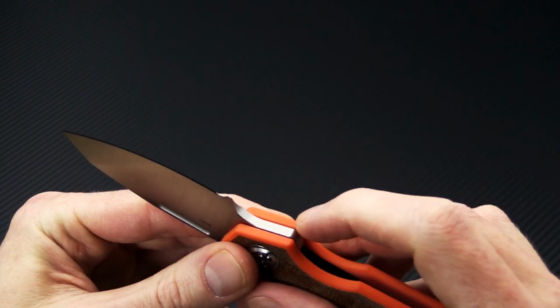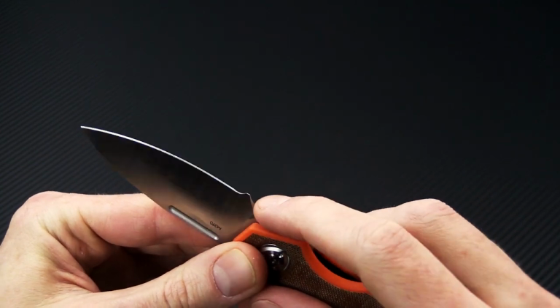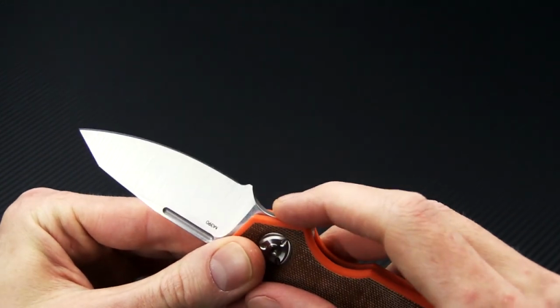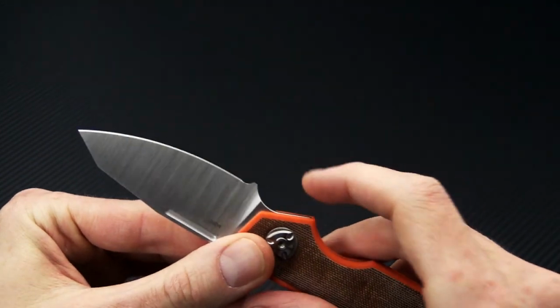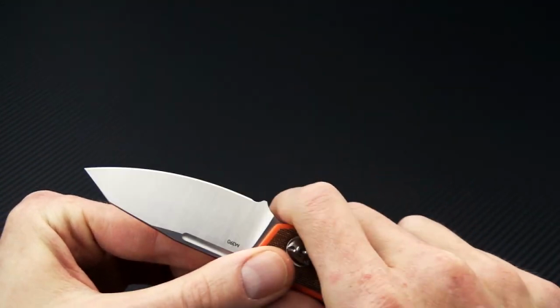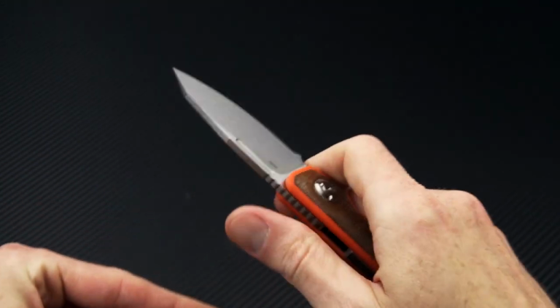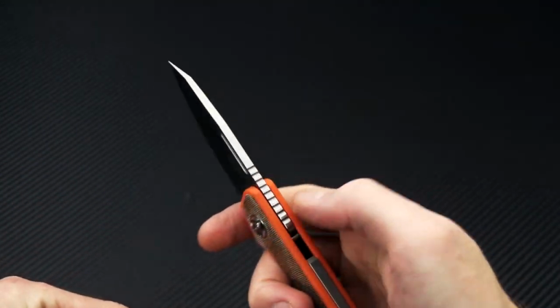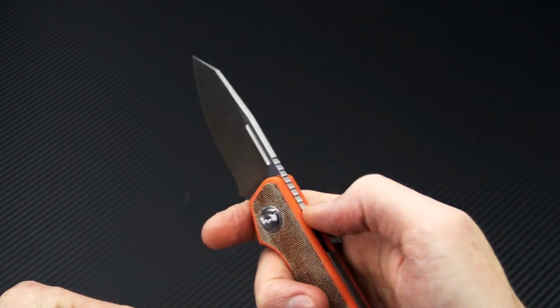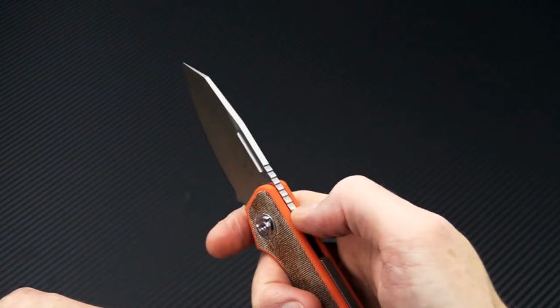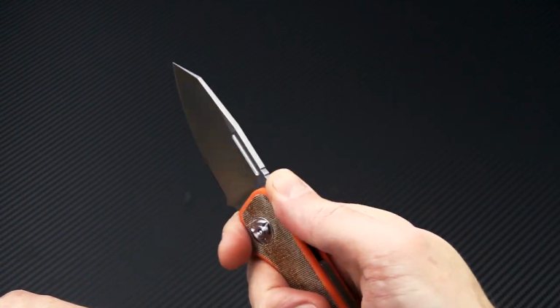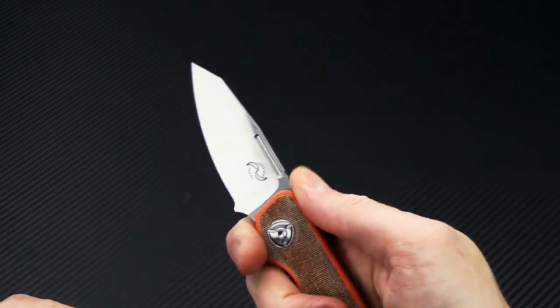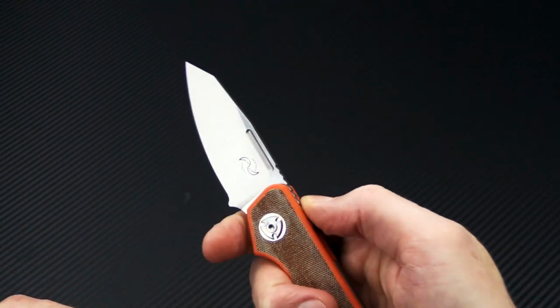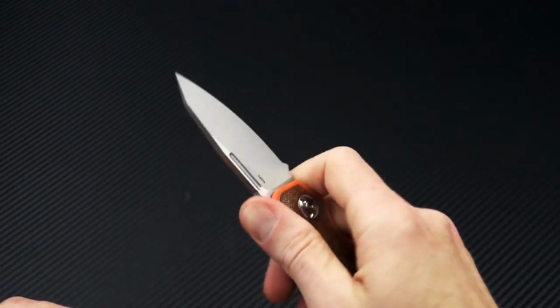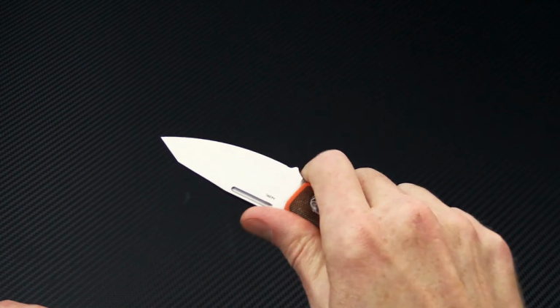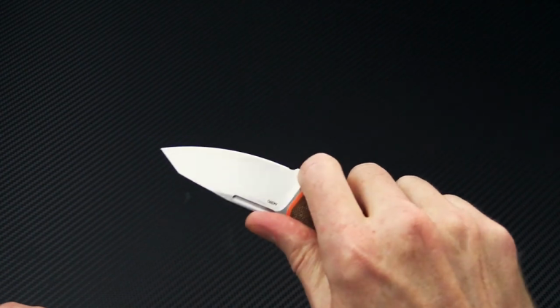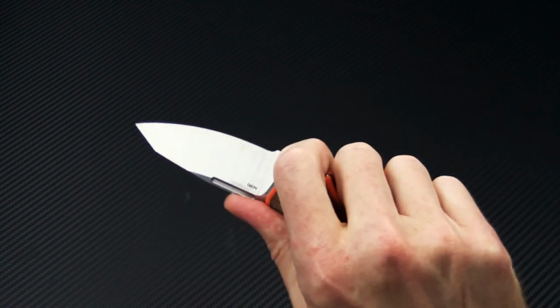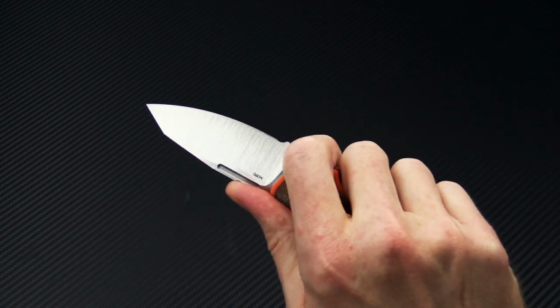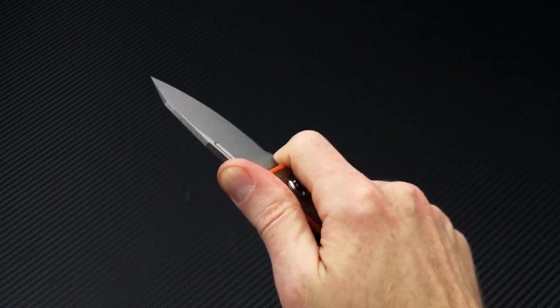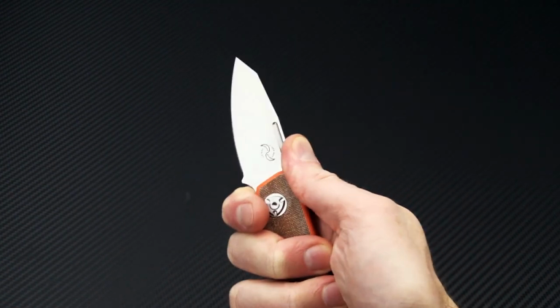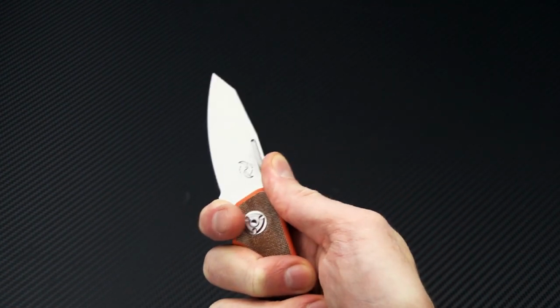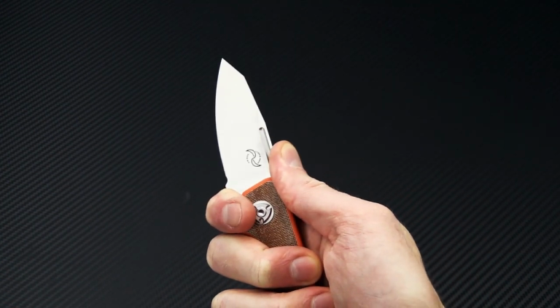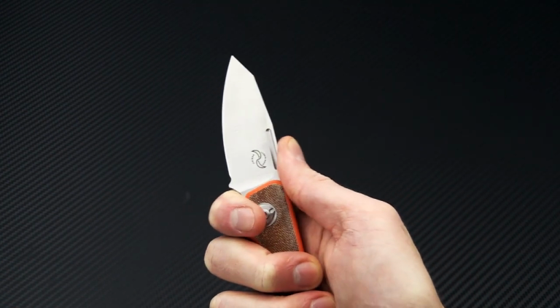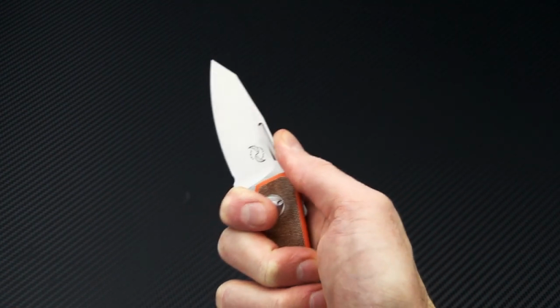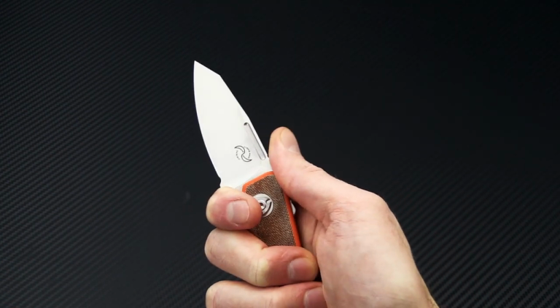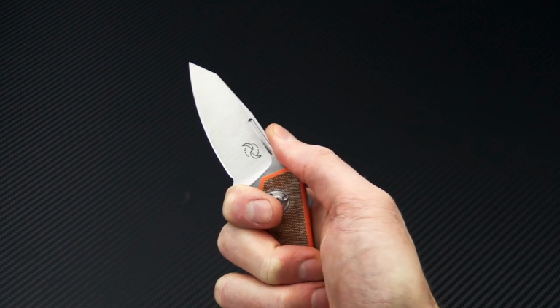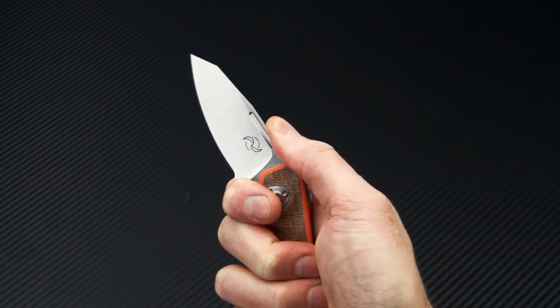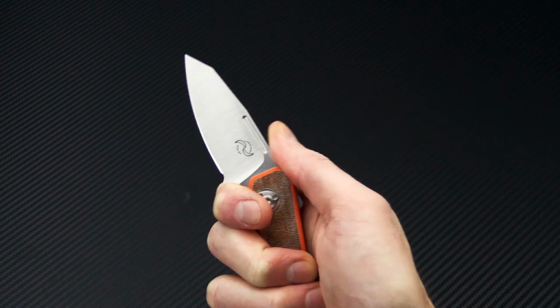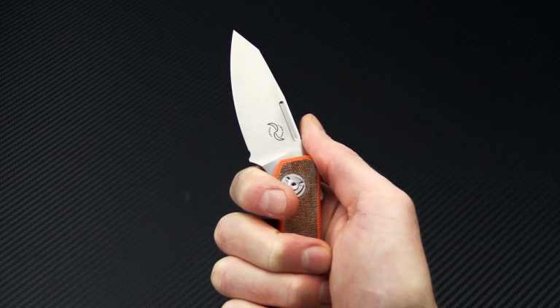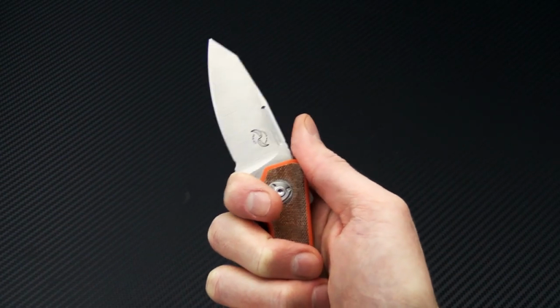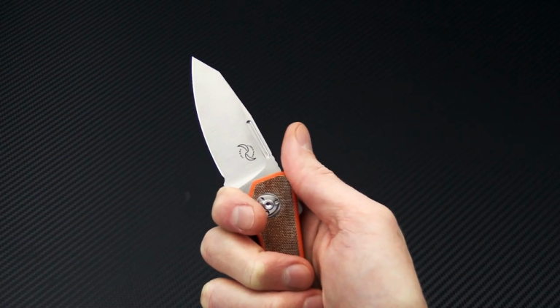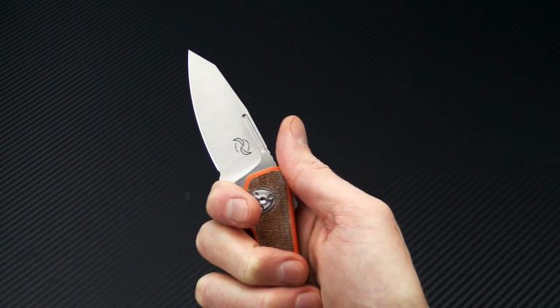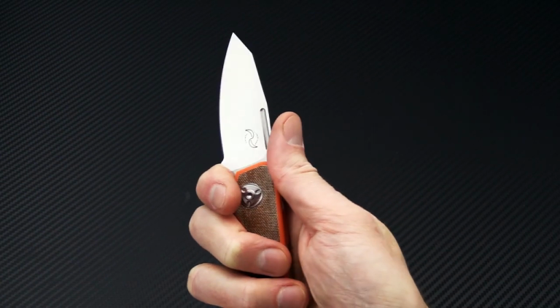You've got a full index finger choil paired with some mild jimping on the spine, which allows for good control and purchase, as well as the added safety of not being able to close the blade on your finger.